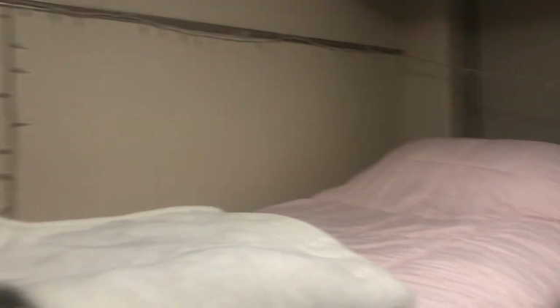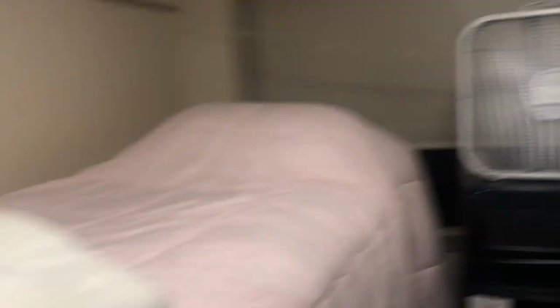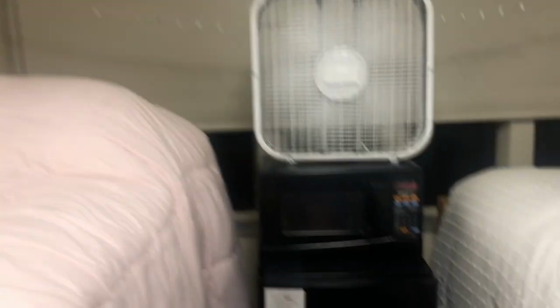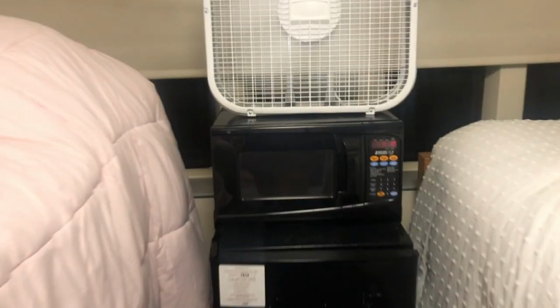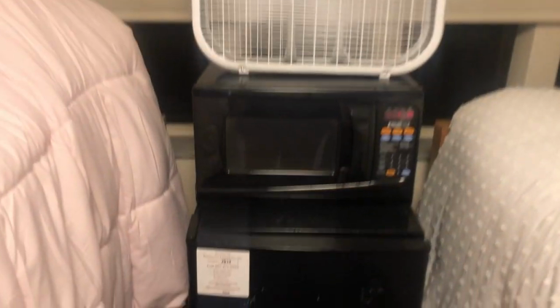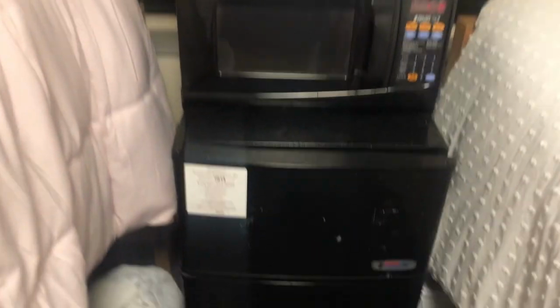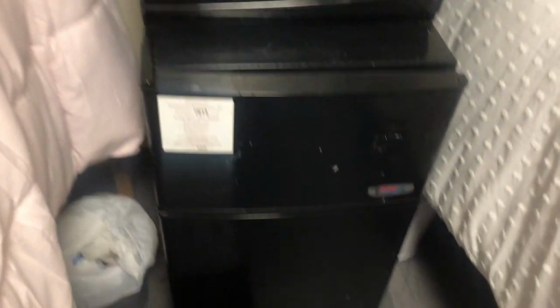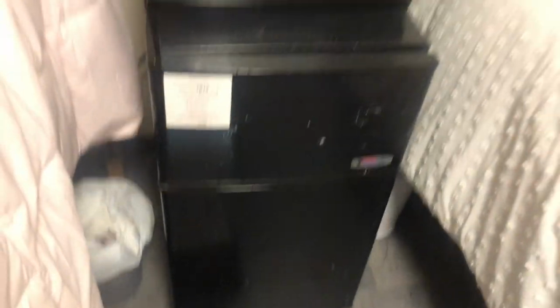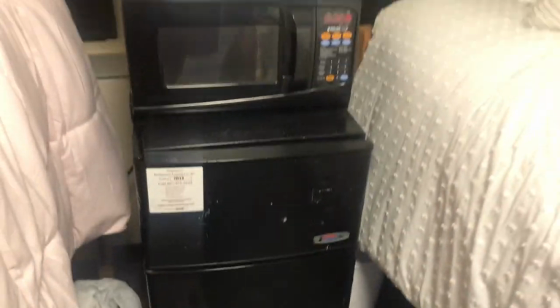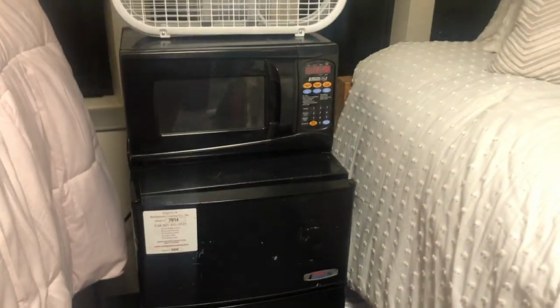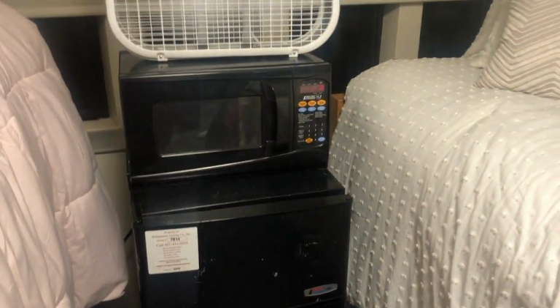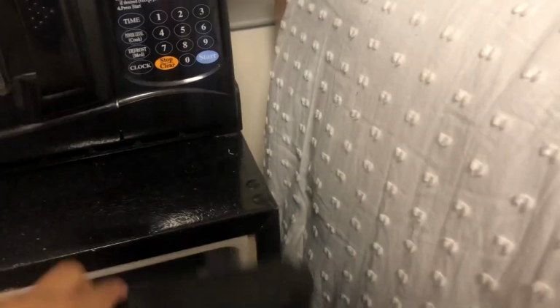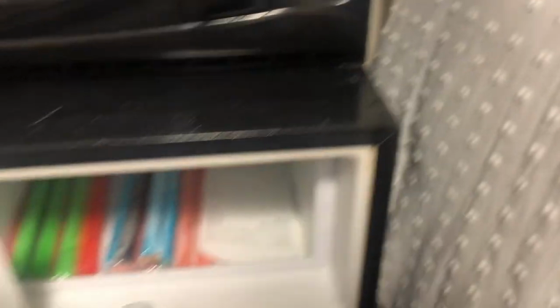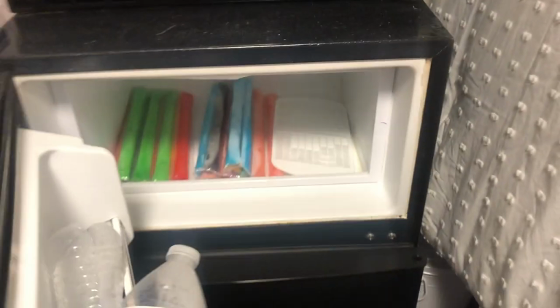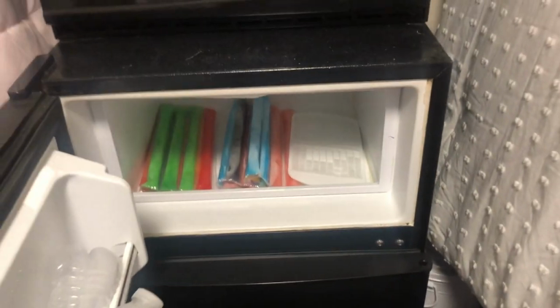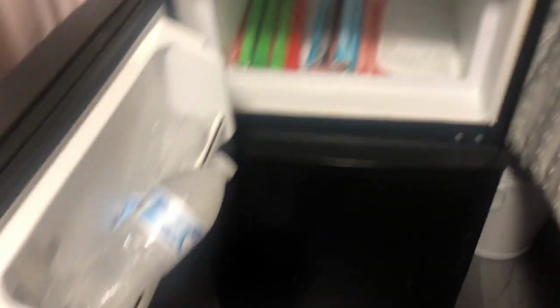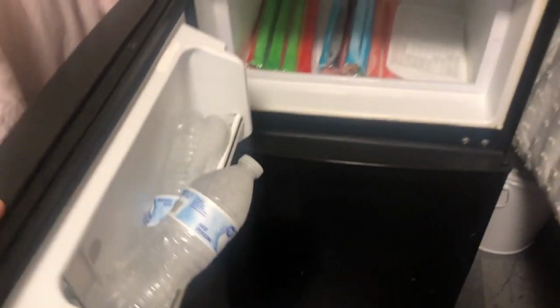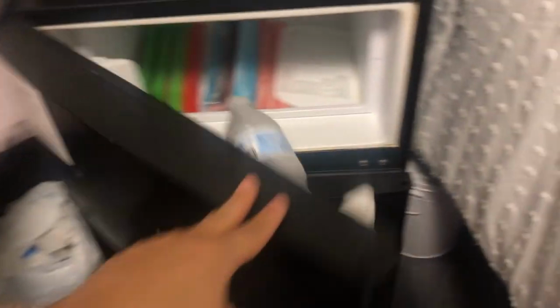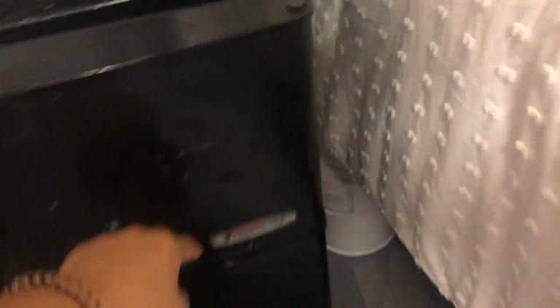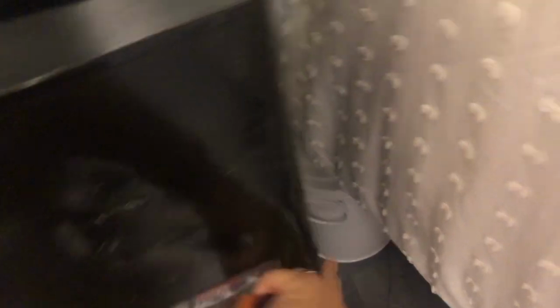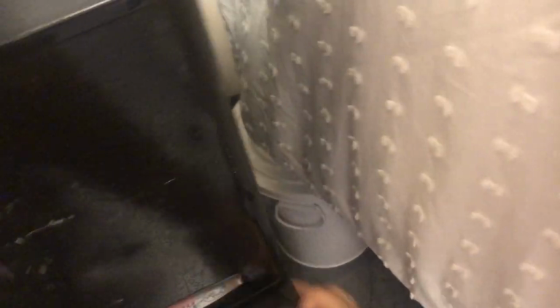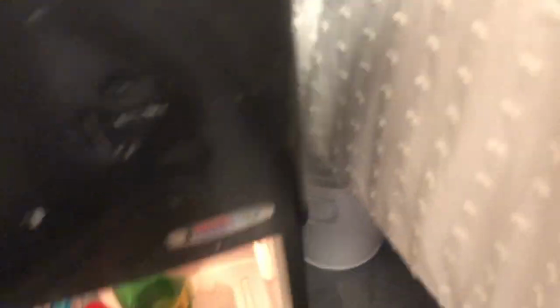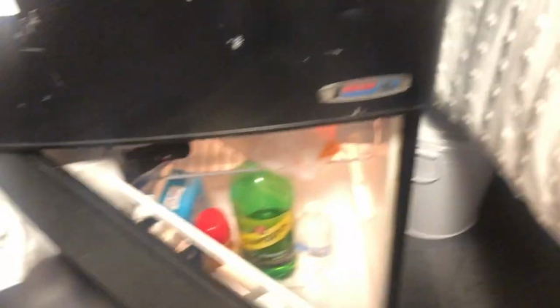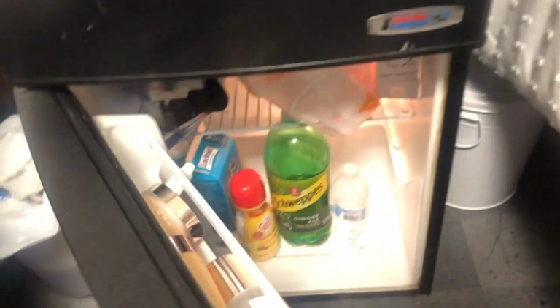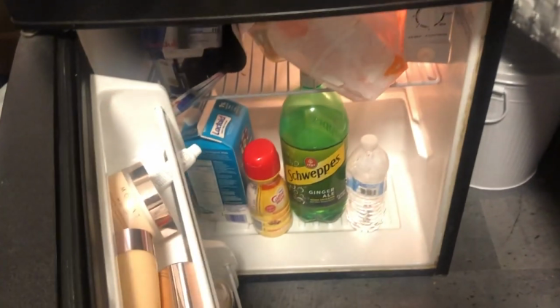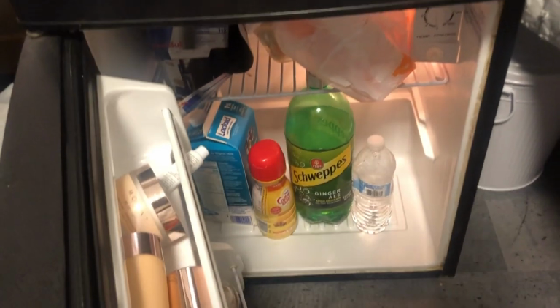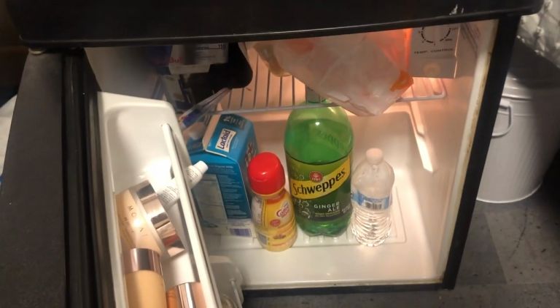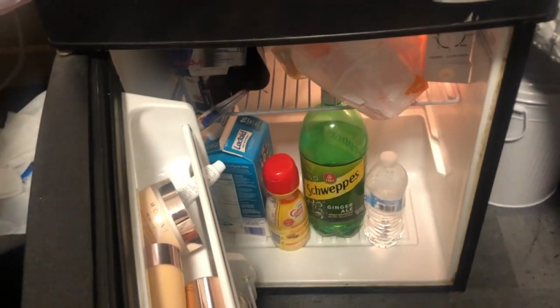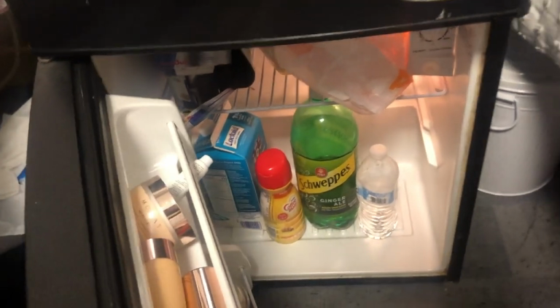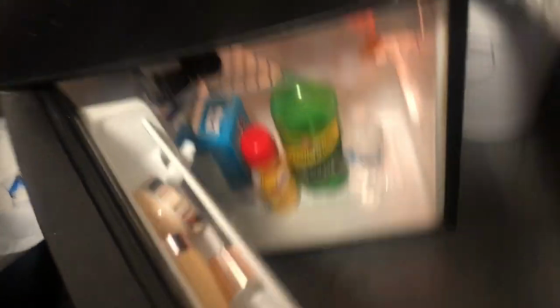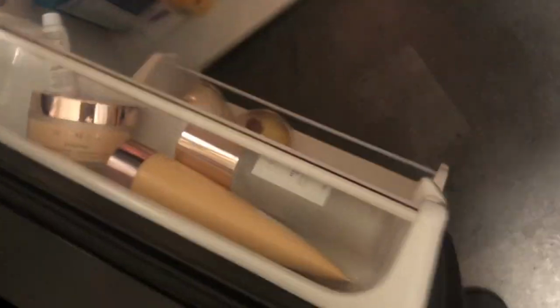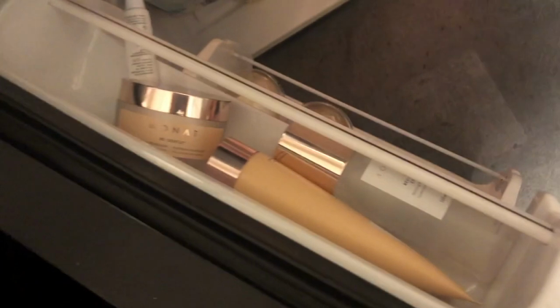We did a micro fridge — we rented it through the school. We got our ice pops, some ginger ale, milk, Red Bulls, and my skincare.